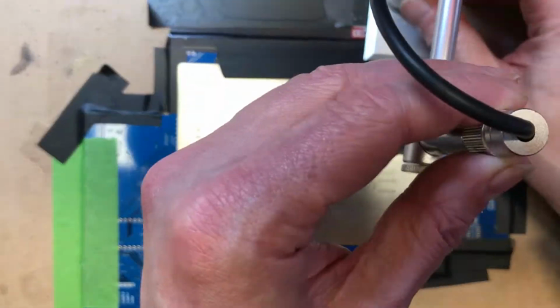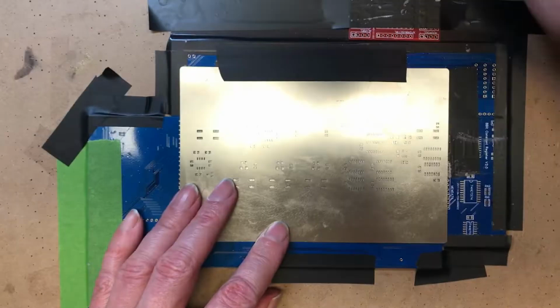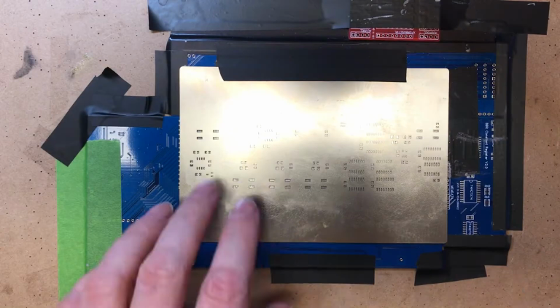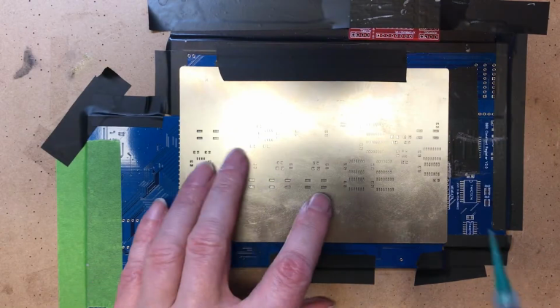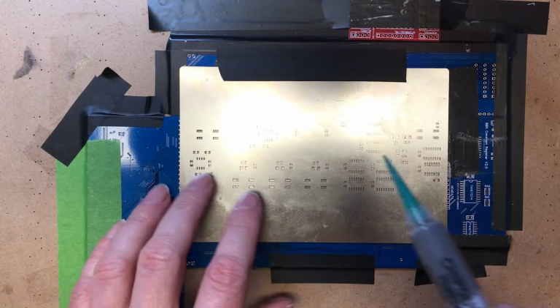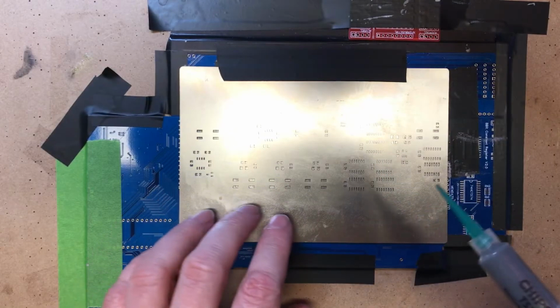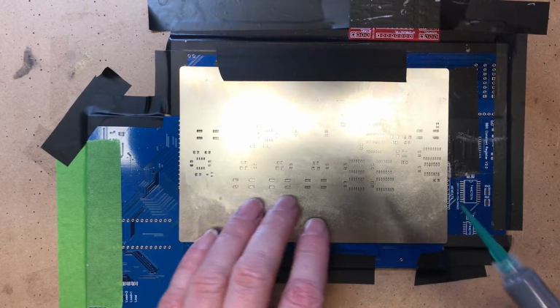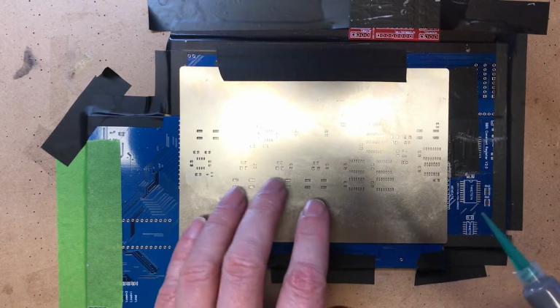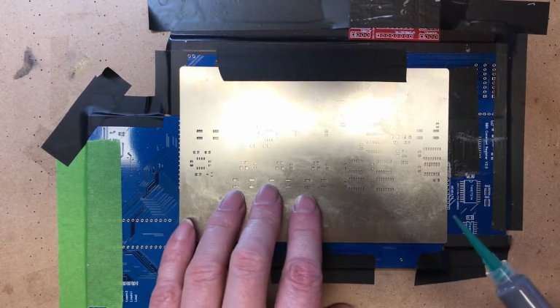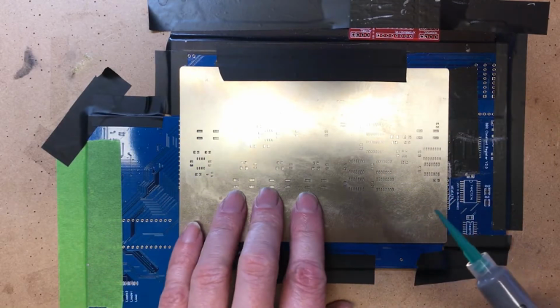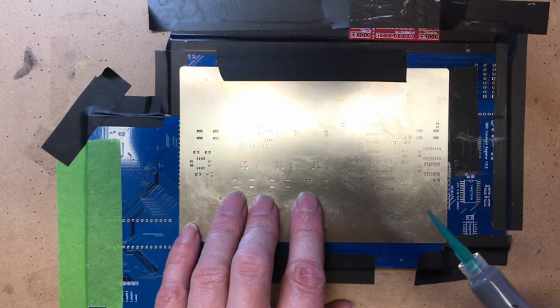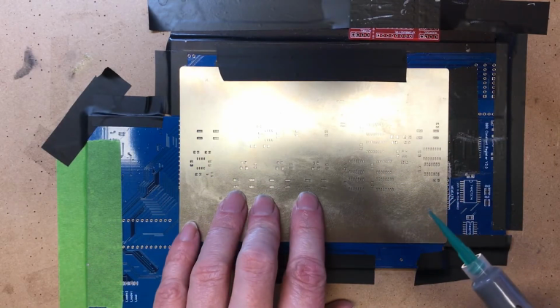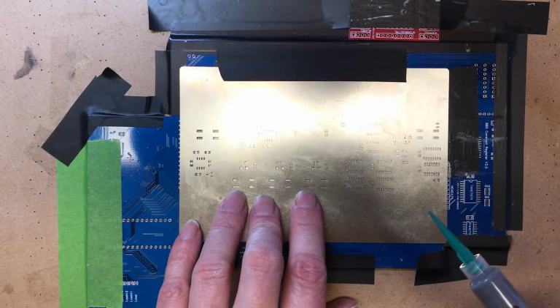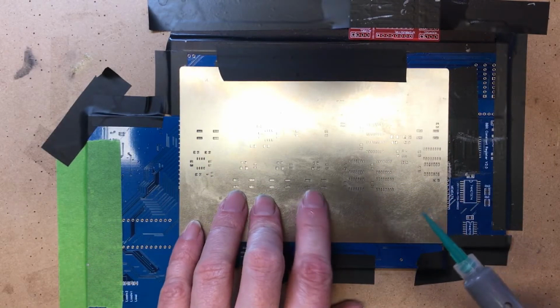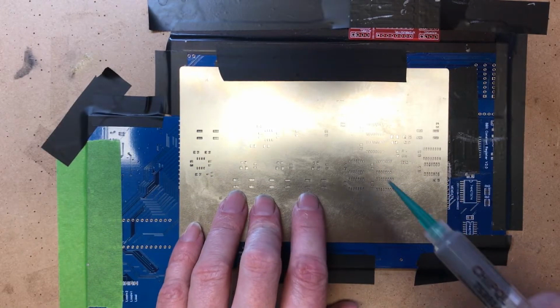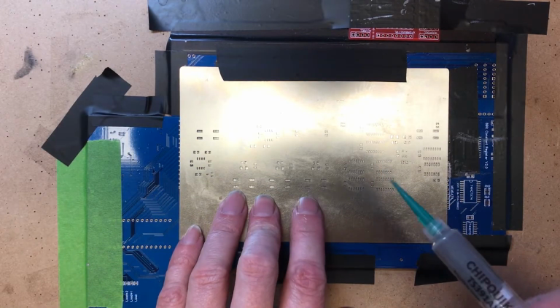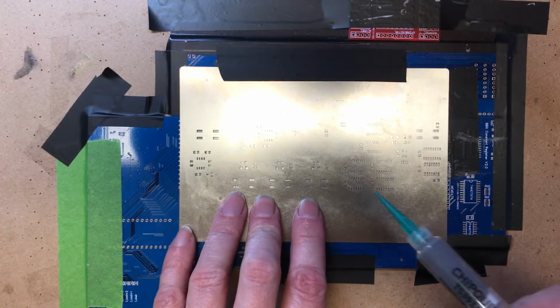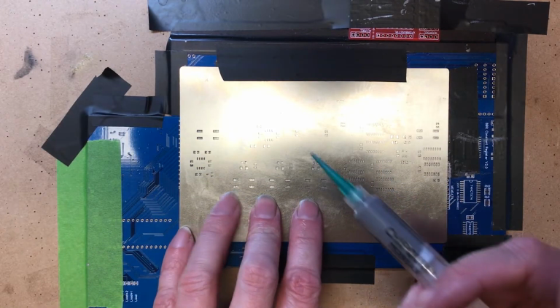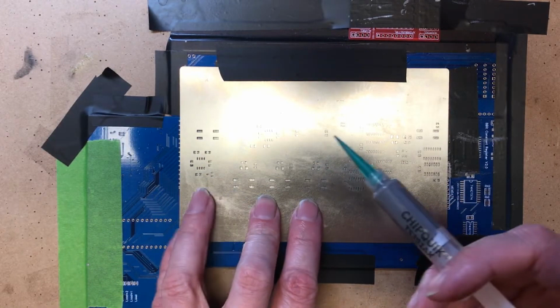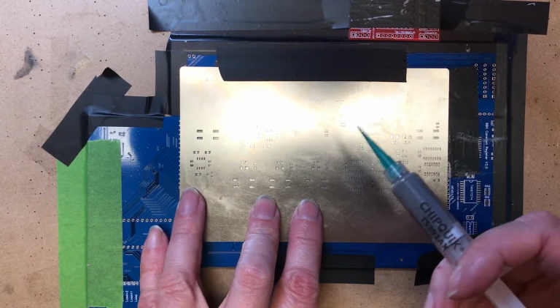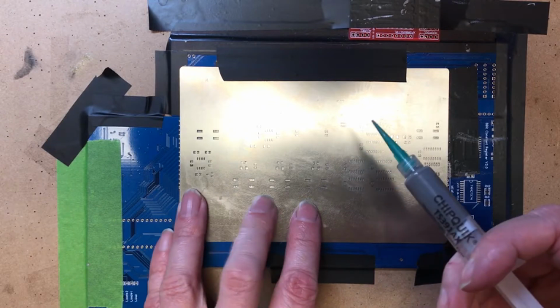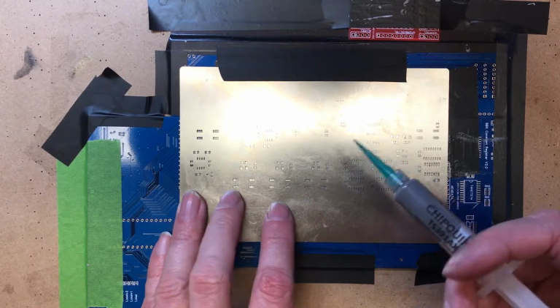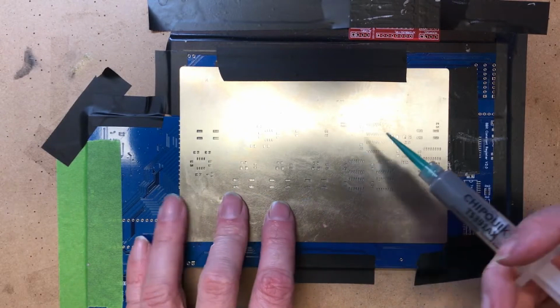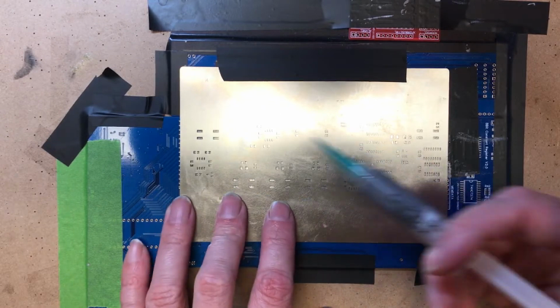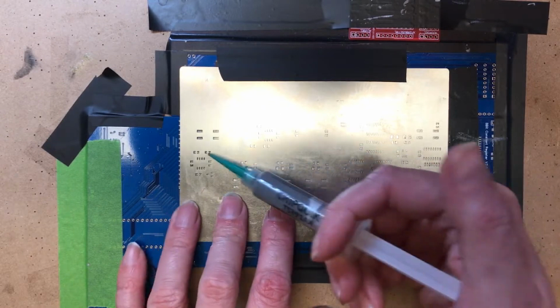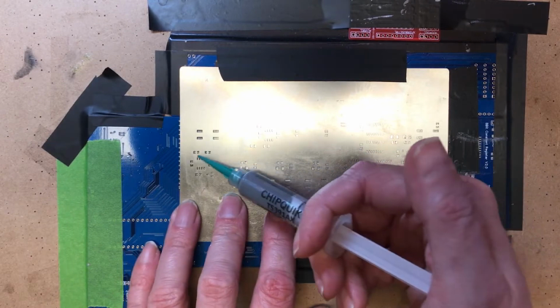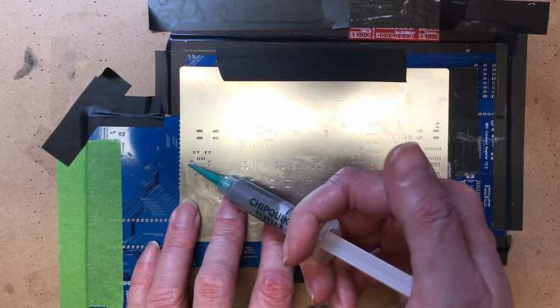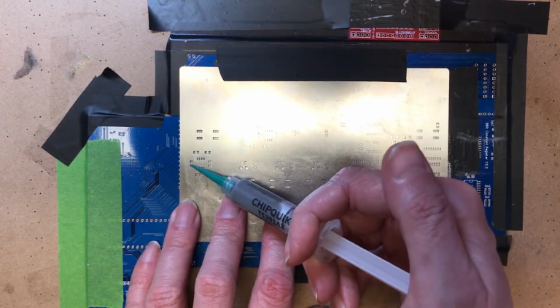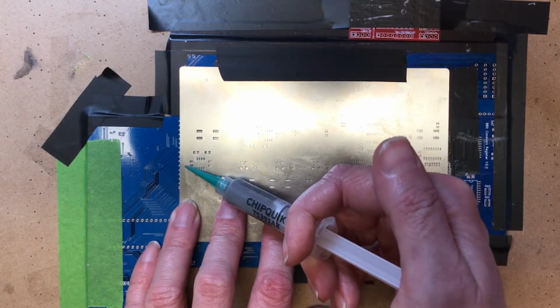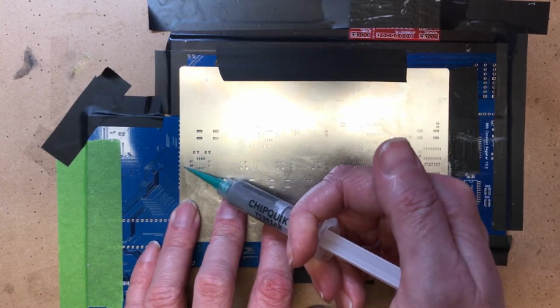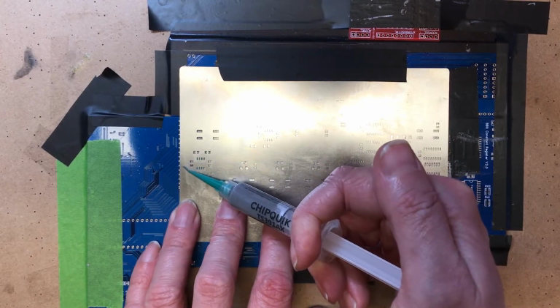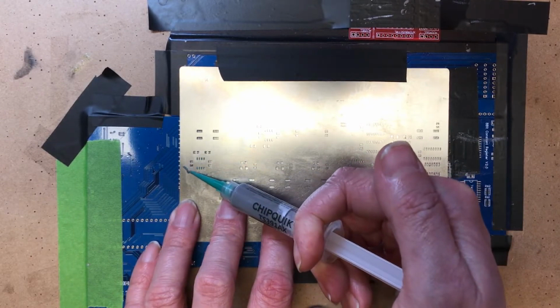The first time I did one of these we ran into trouble with the hot air on the buttons, so I'm going to try and avoid getting paste on those. I'll hand-solder them afterwards.